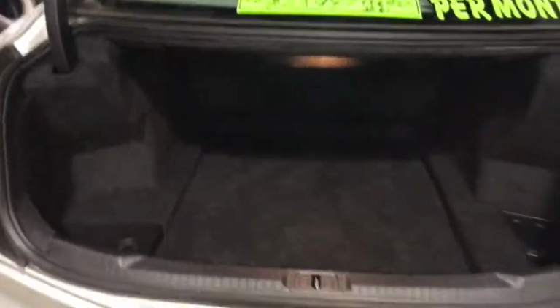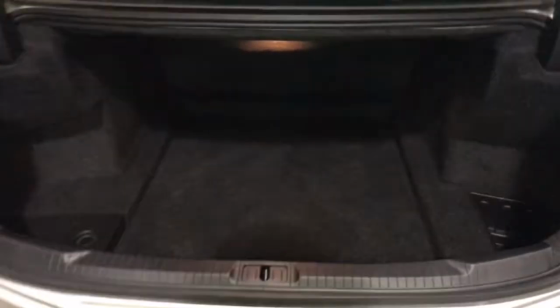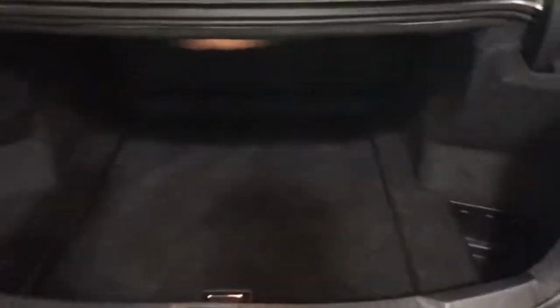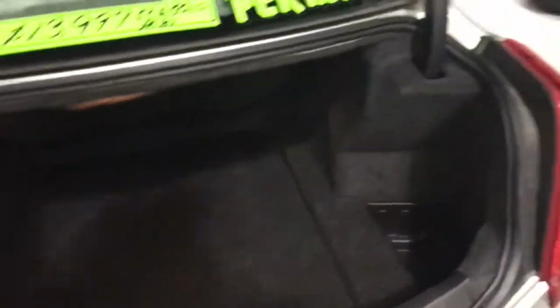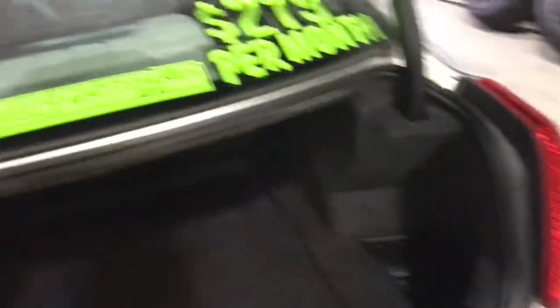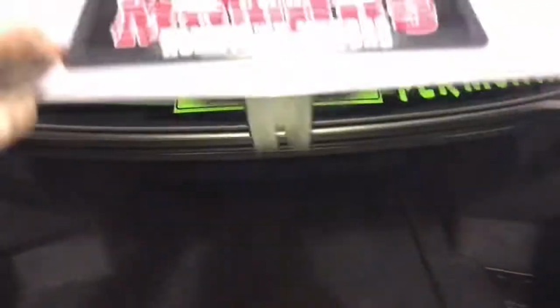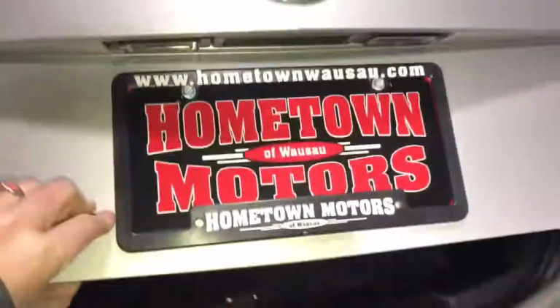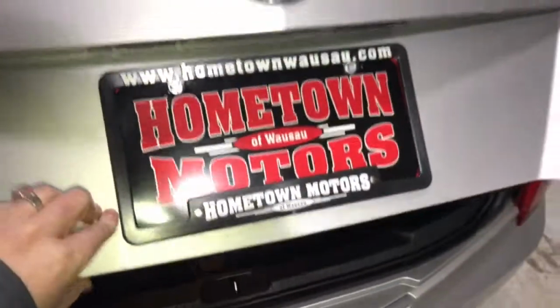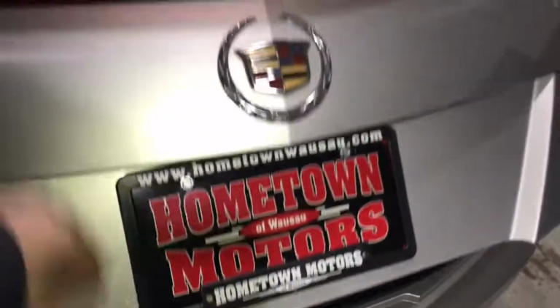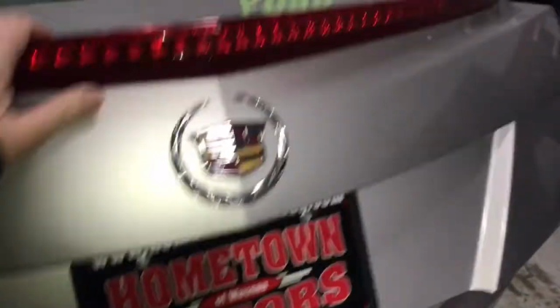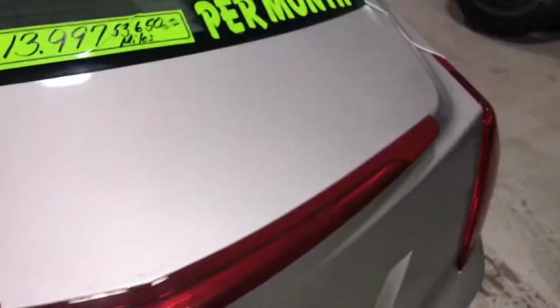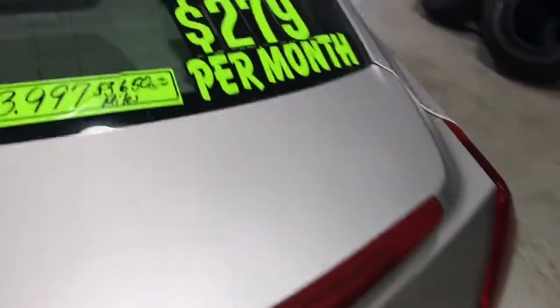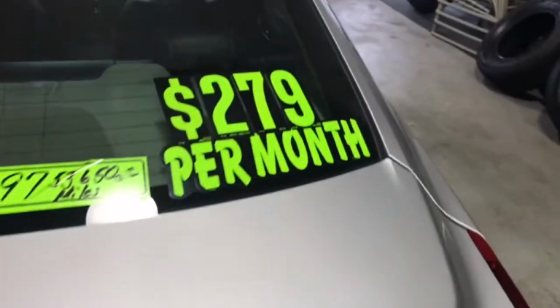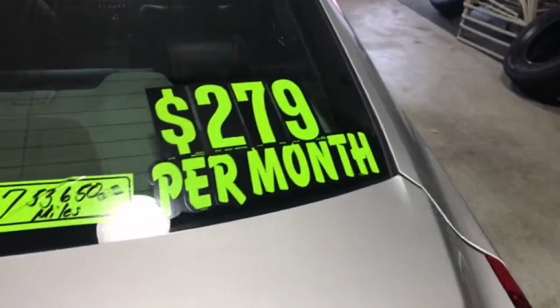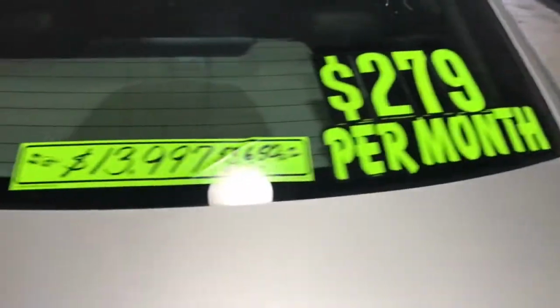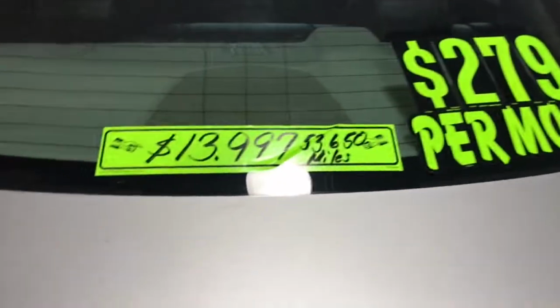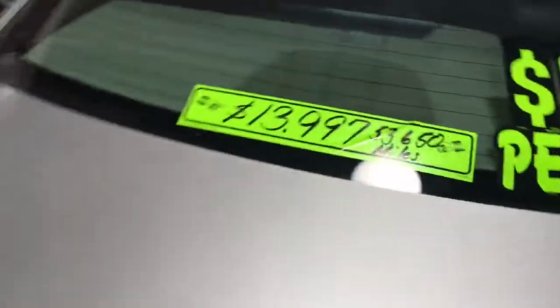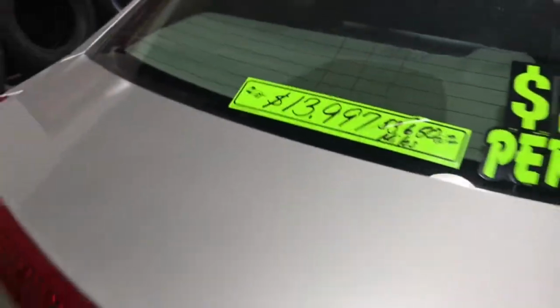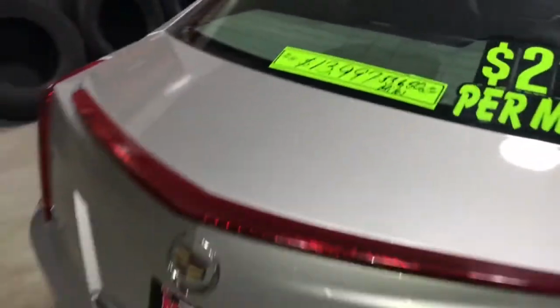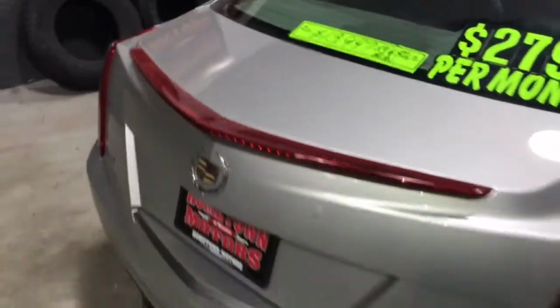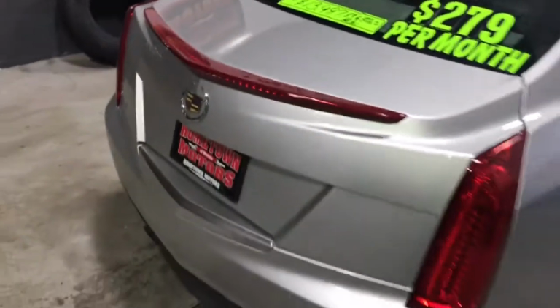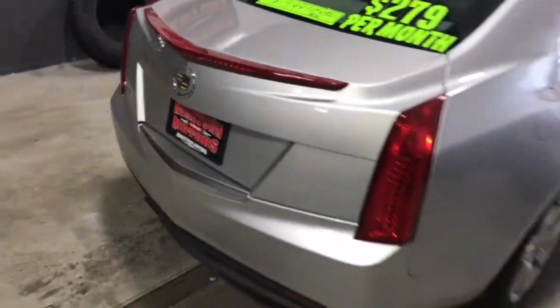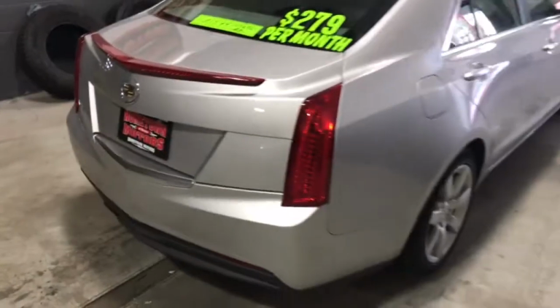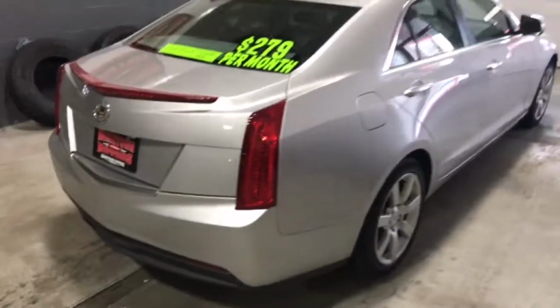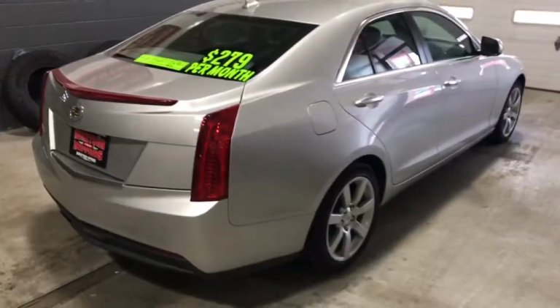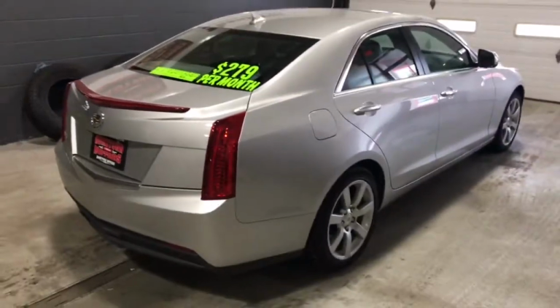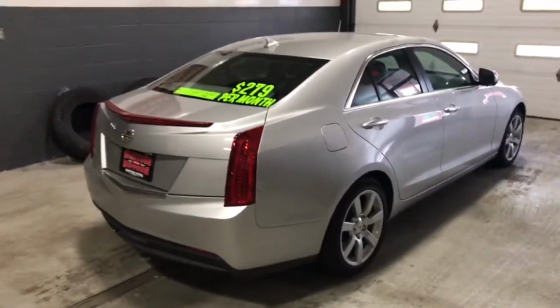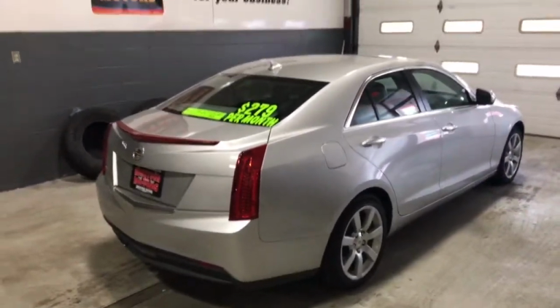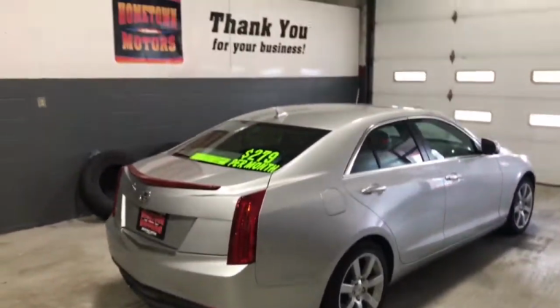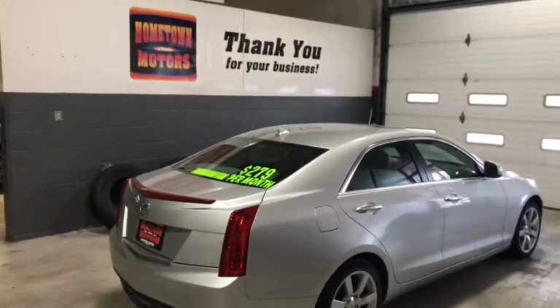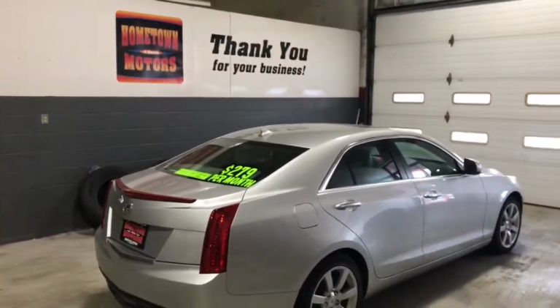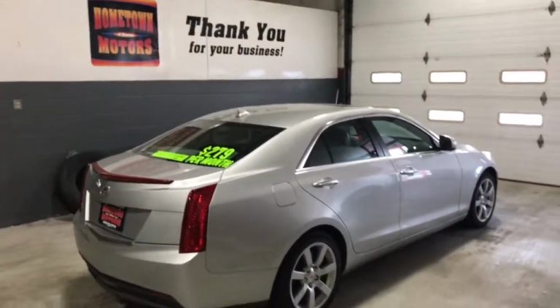You can see pictures and pricing information on our website at hometownwasso.com. We offer easy no-money-down financing options and great interest rates. Feel free to give us a call at 715-675-1000. We're open until 6 all week and until 2 on Saturday. Thanks for watching.